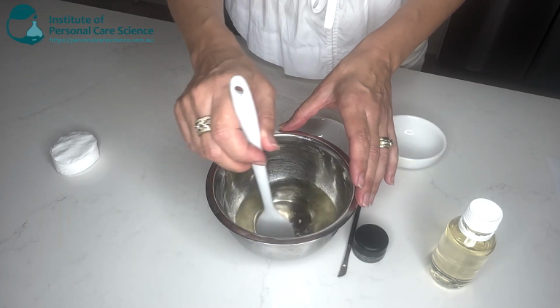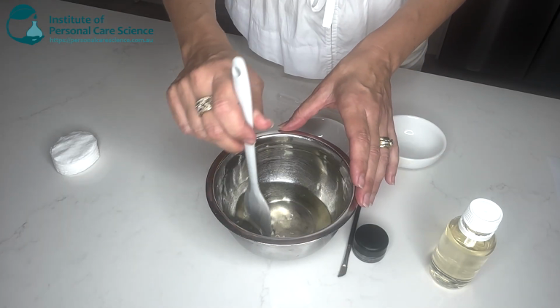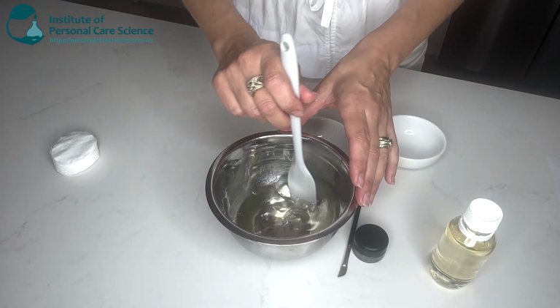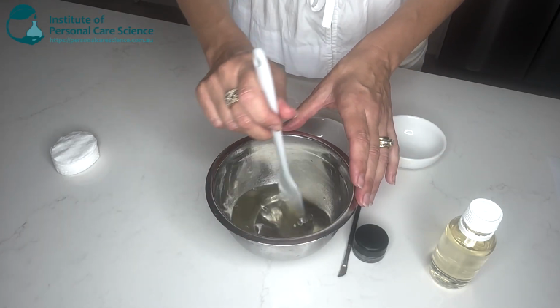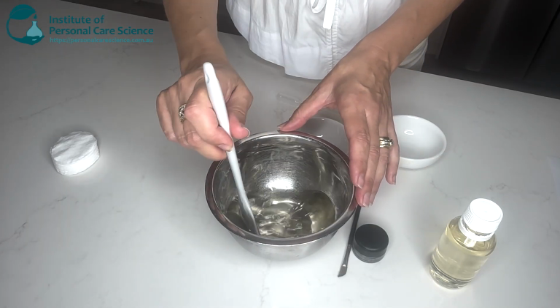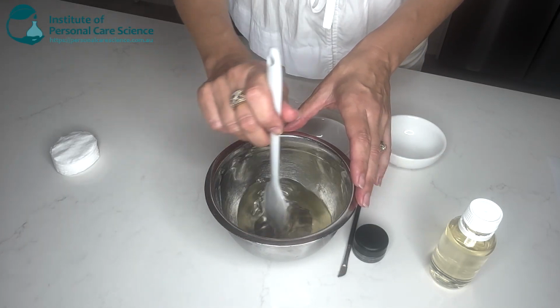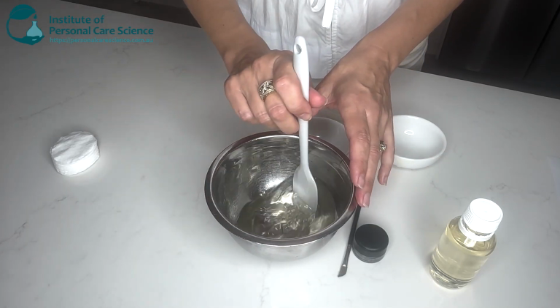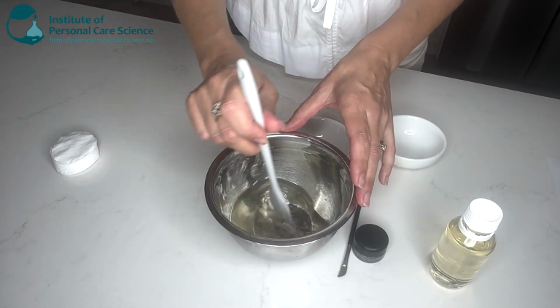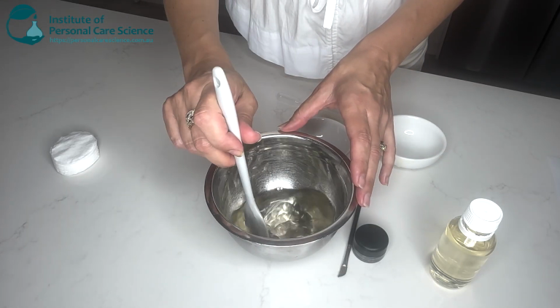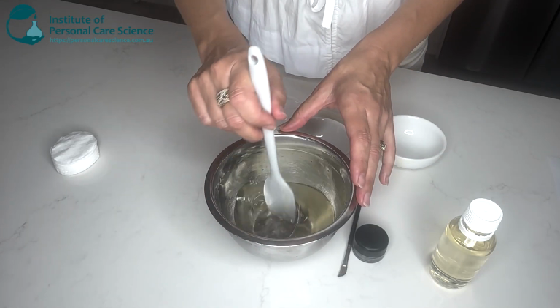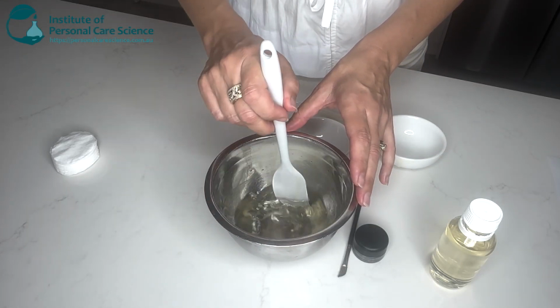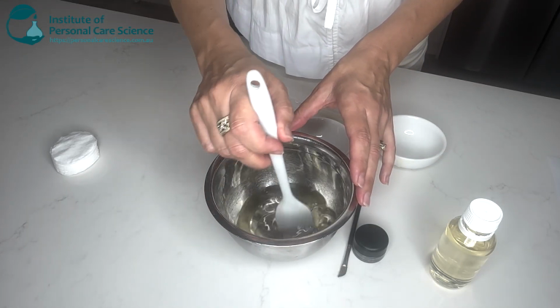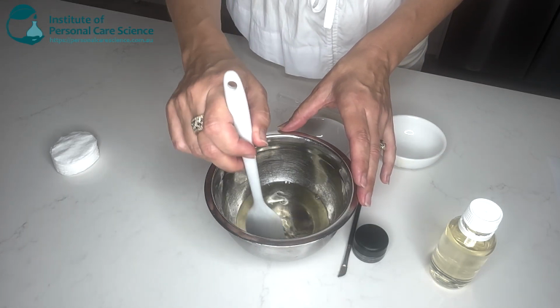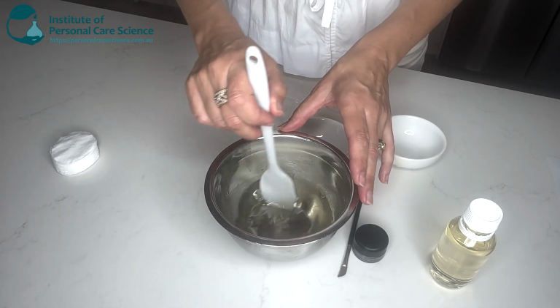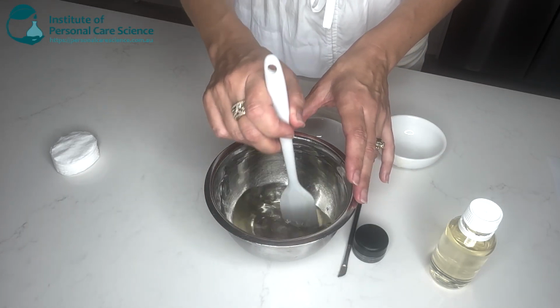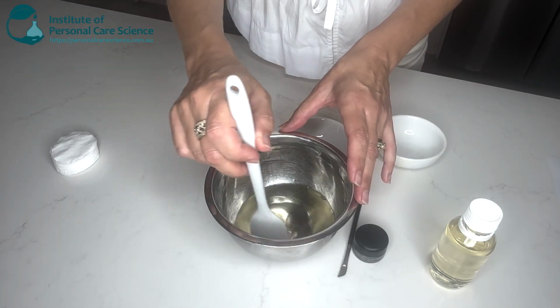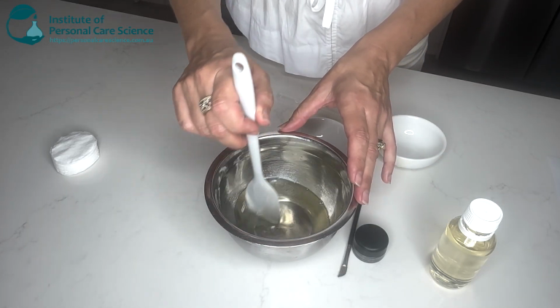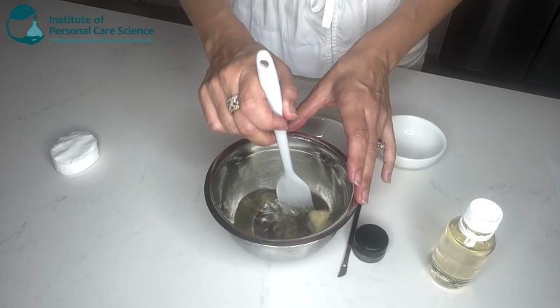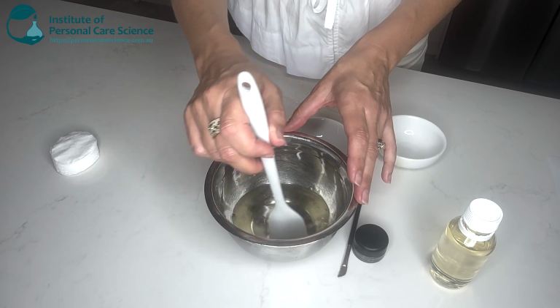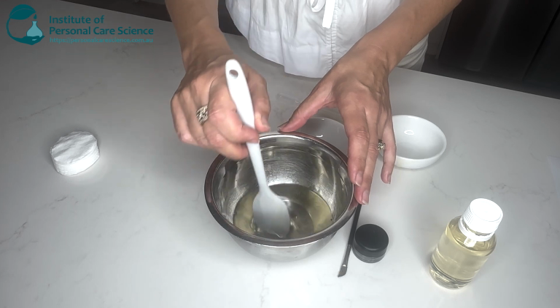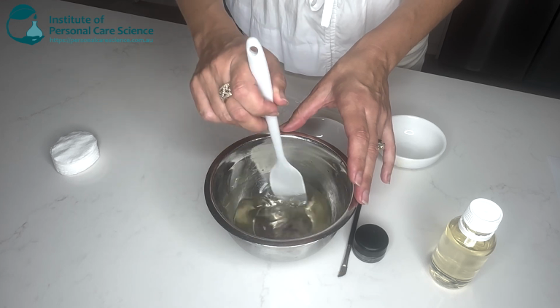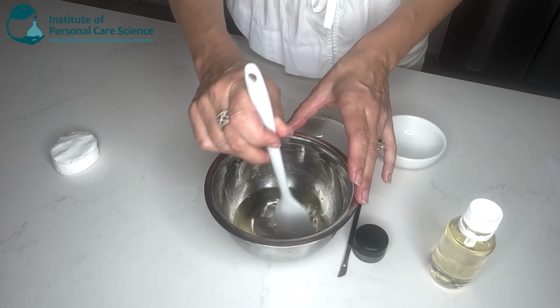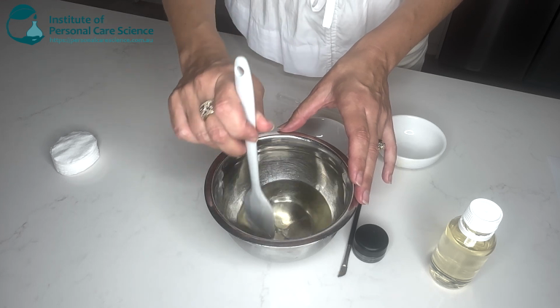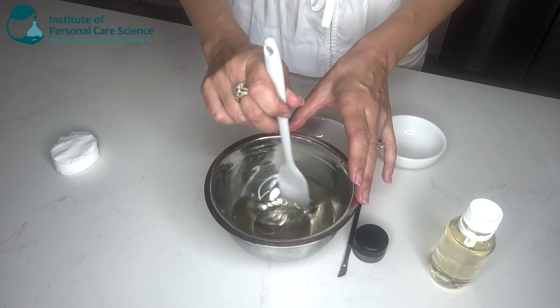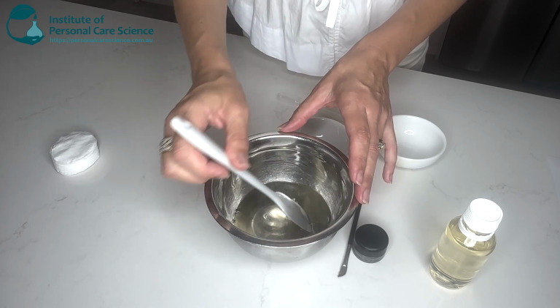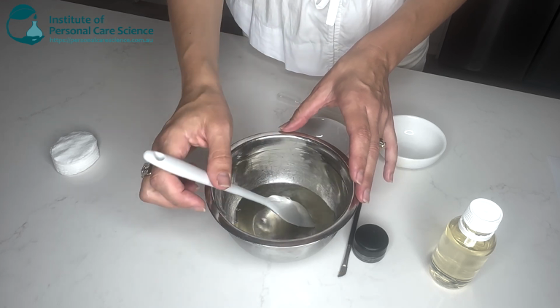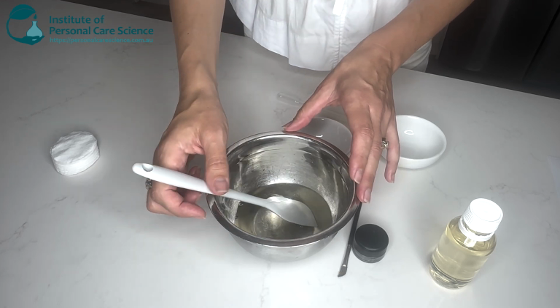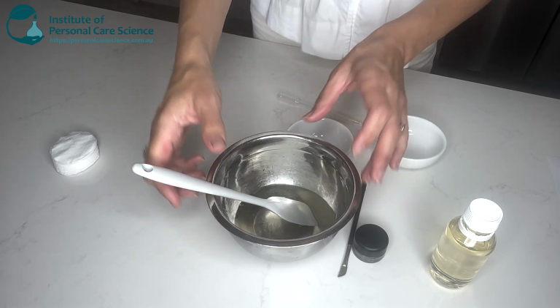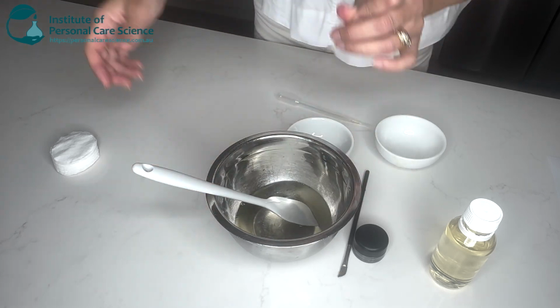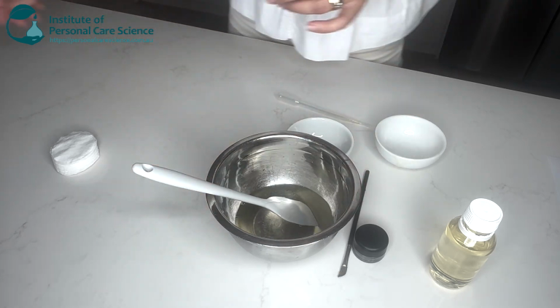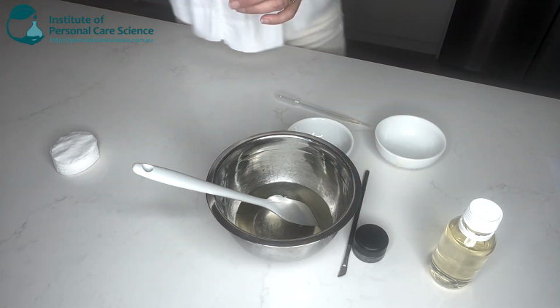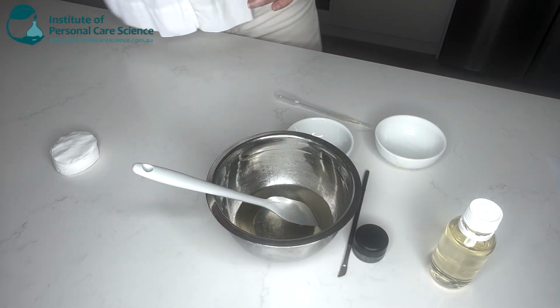And that is it. It really is that simple to create your own natural waterproof makeup remover. Now you can just pour that off.